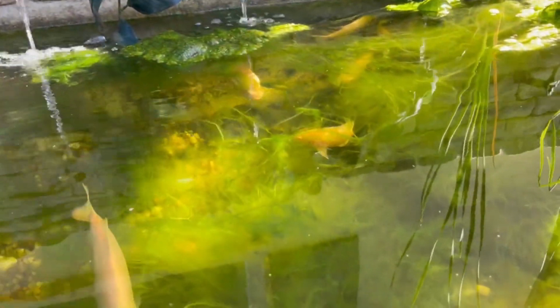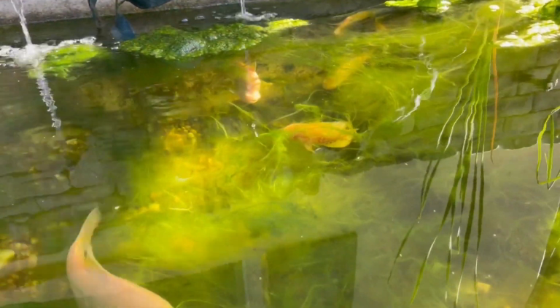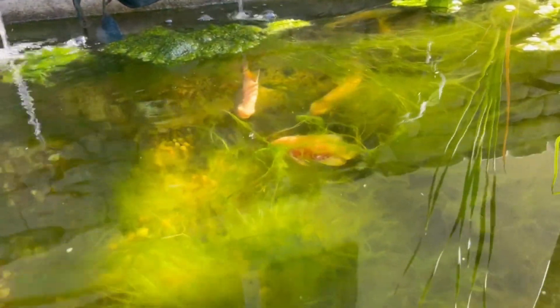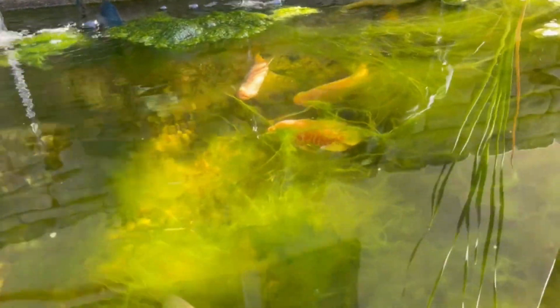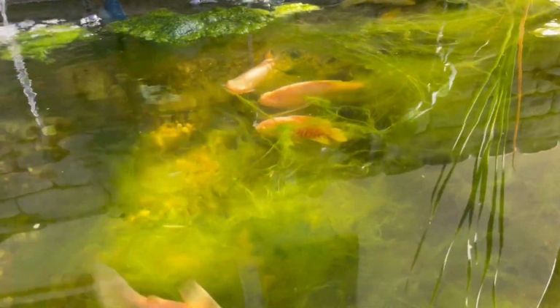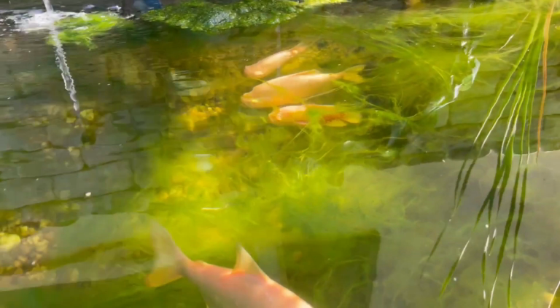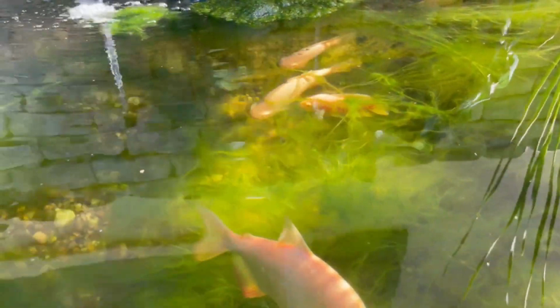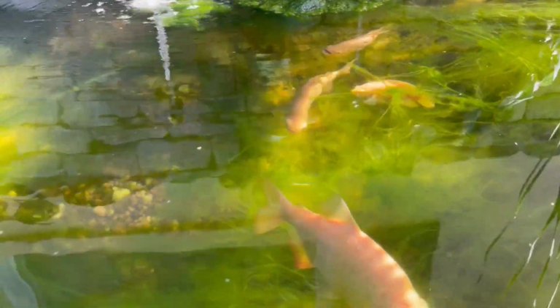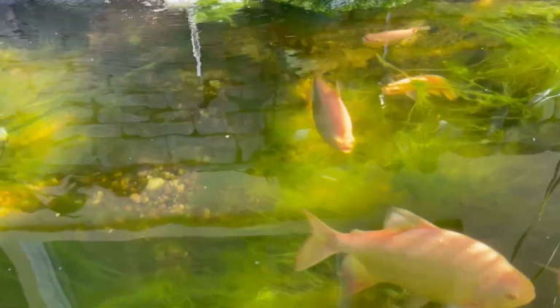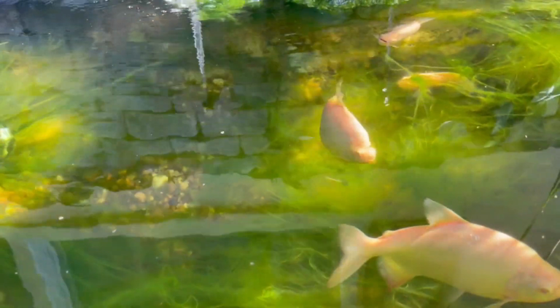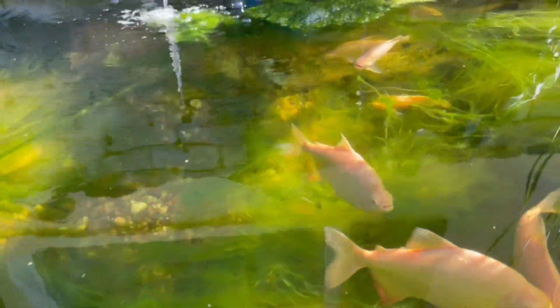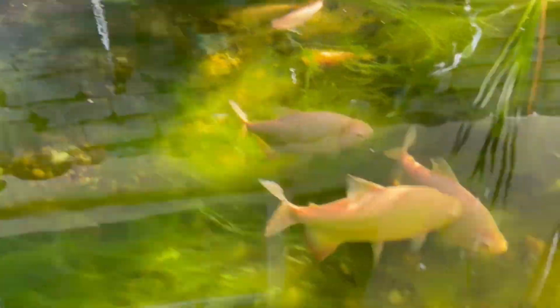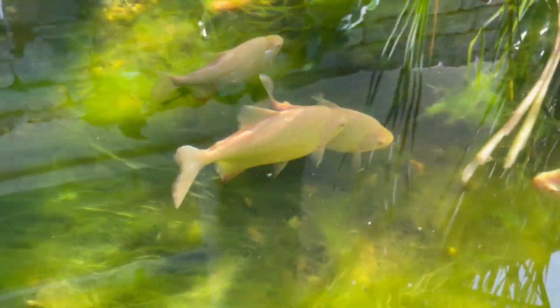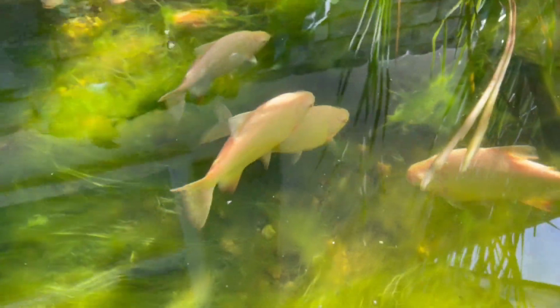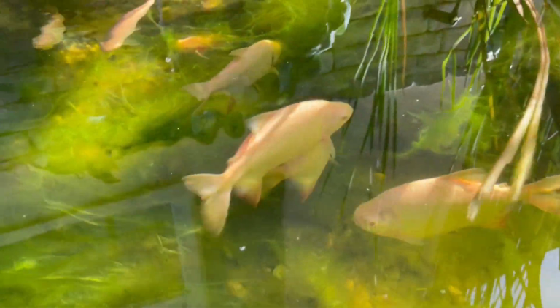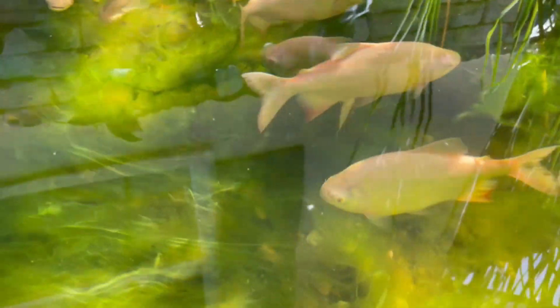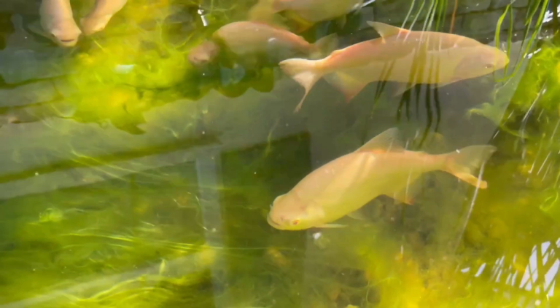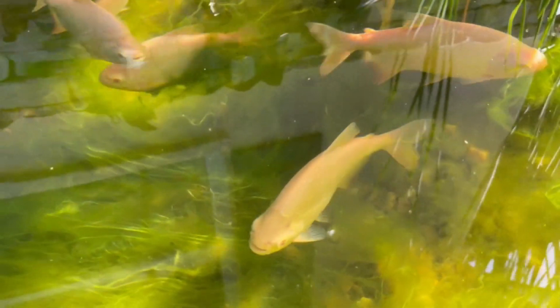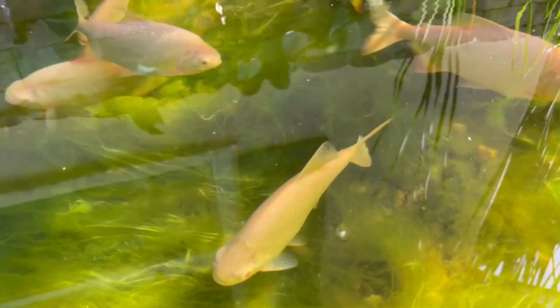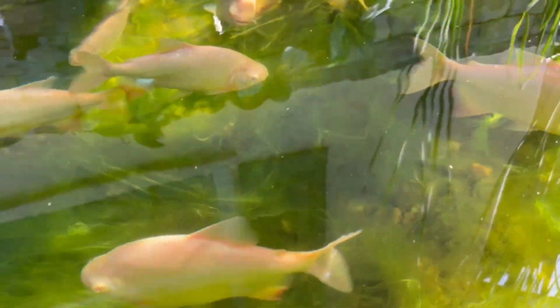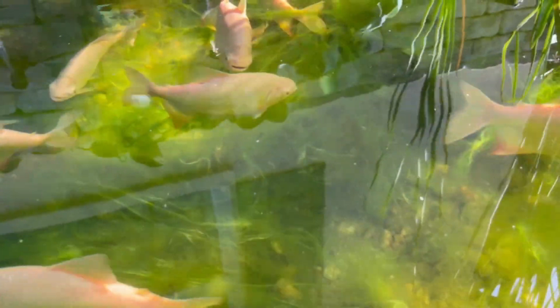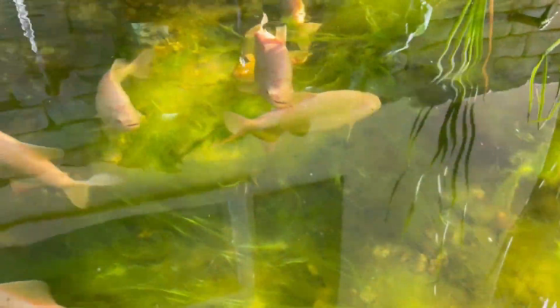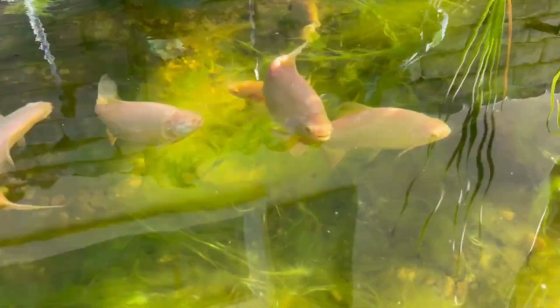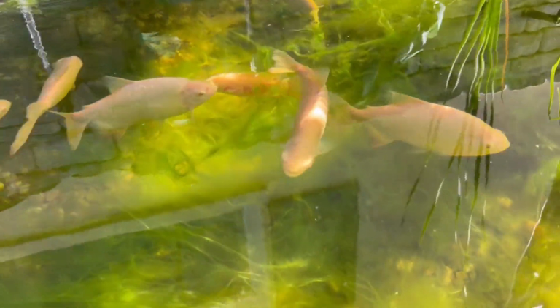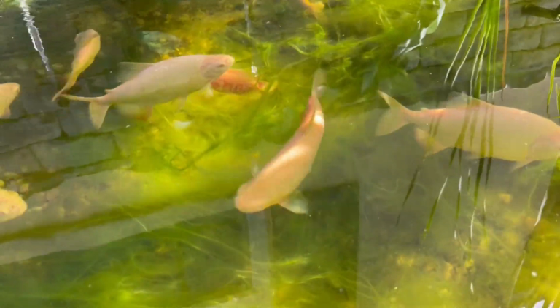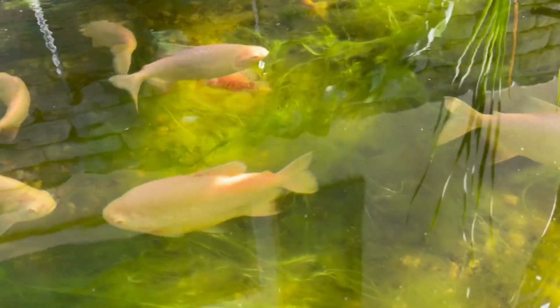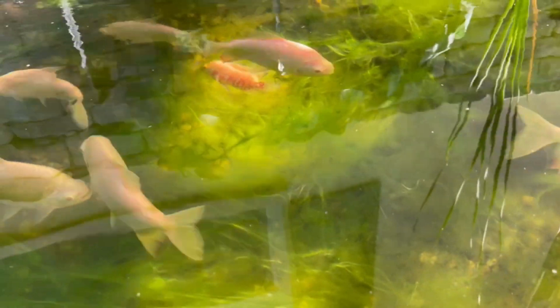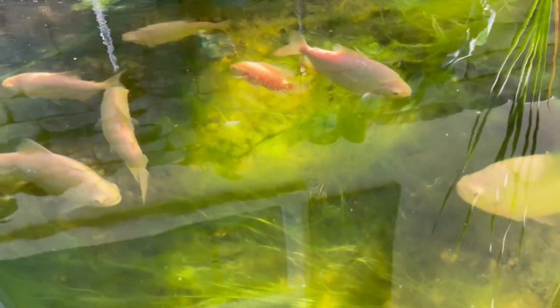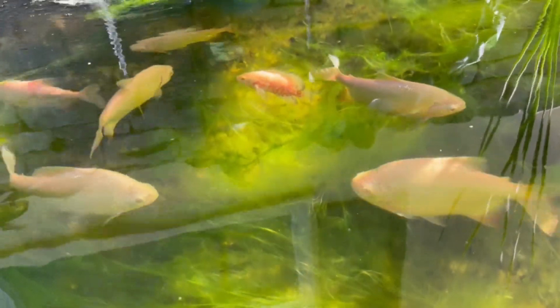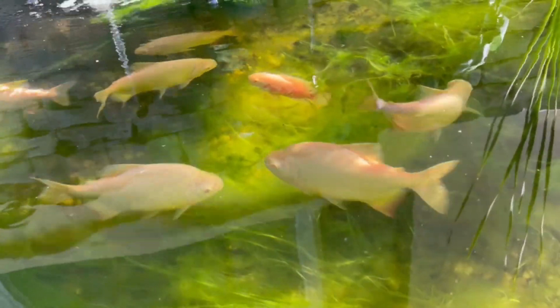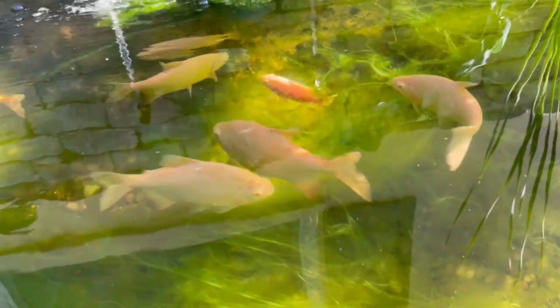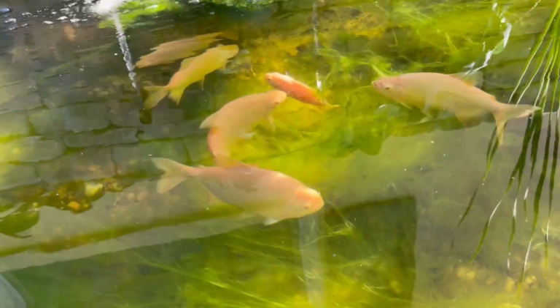Even with all the hair algae again - which I'm going to get cleaned out - there's my tiger Oscar. I have four of those. This hair algae is terrible, that's the only thing that's really annoying. I've got to figure out a way to get rid of it, but the fish don't seem to mind too much. It just gets in the way and I have to constantly clean it out.